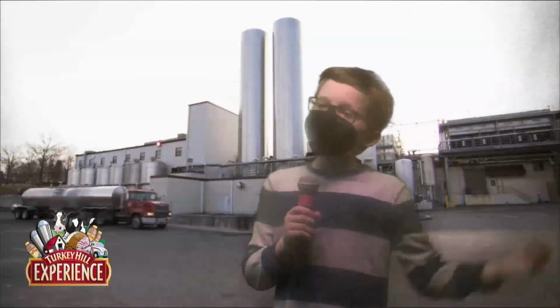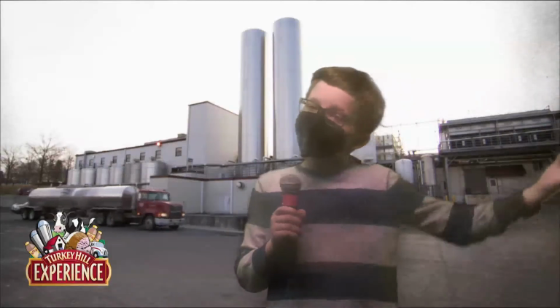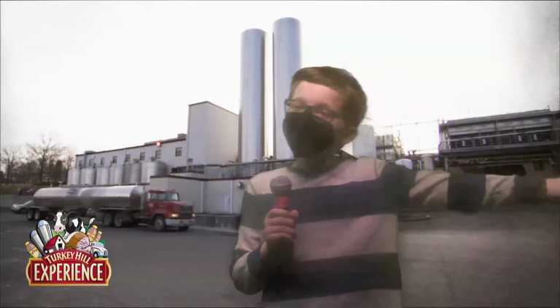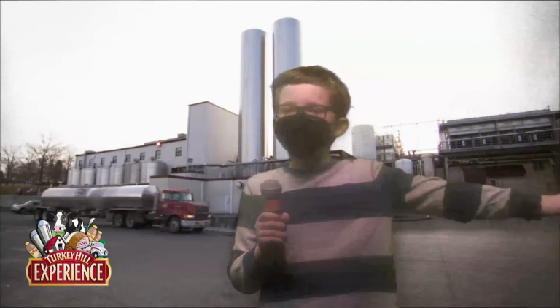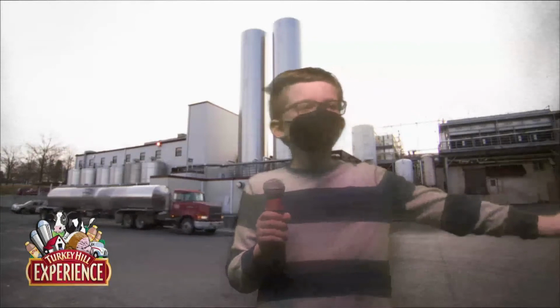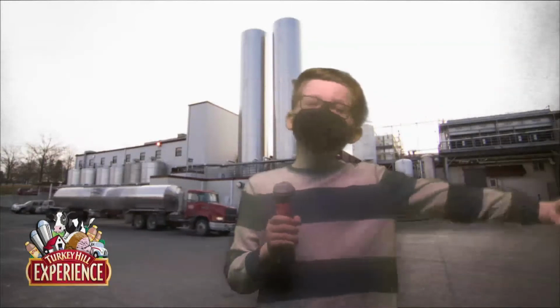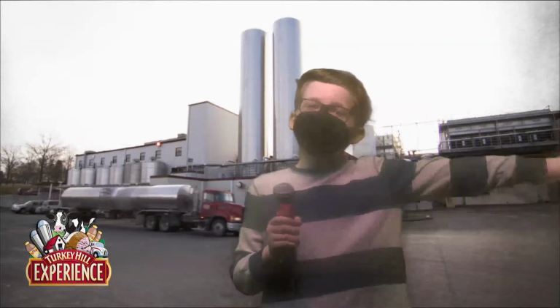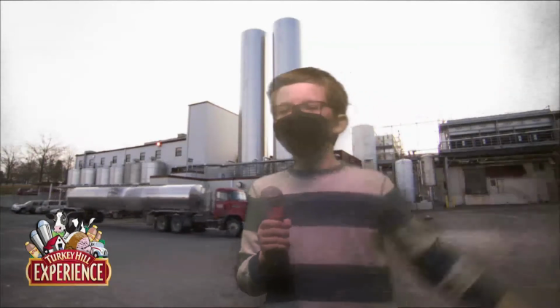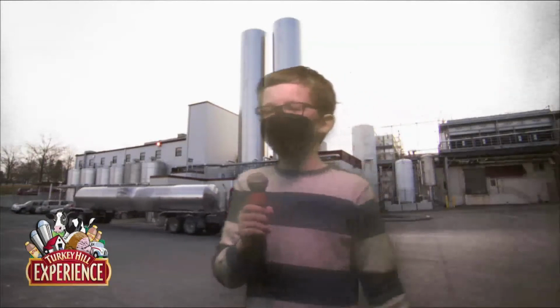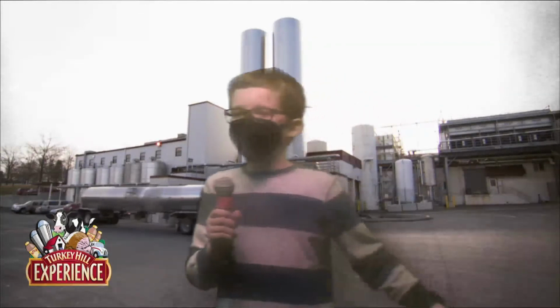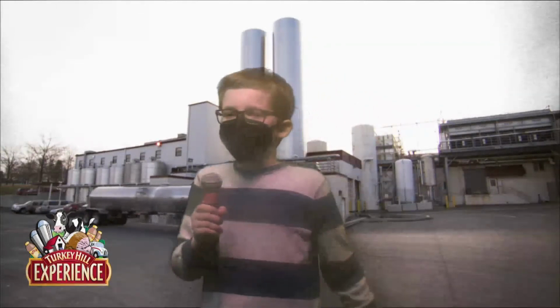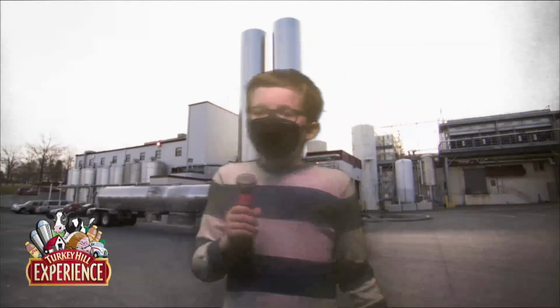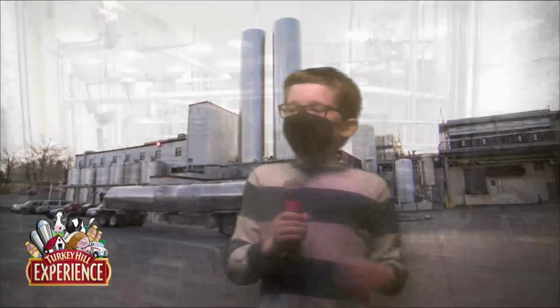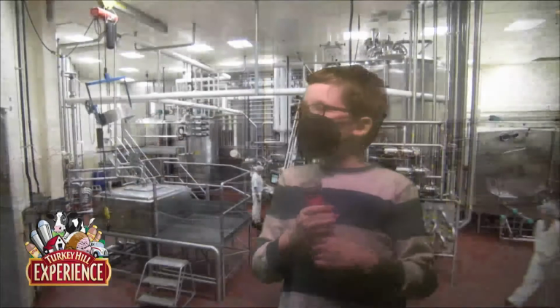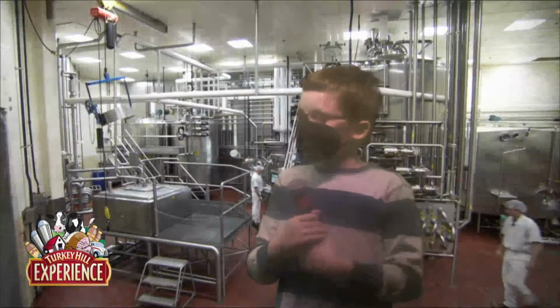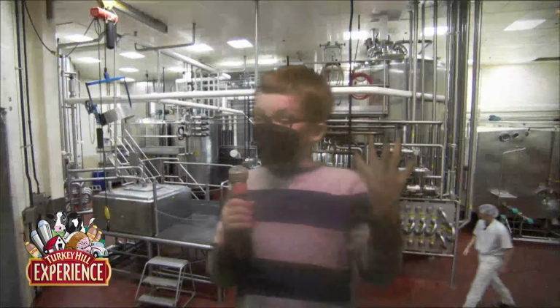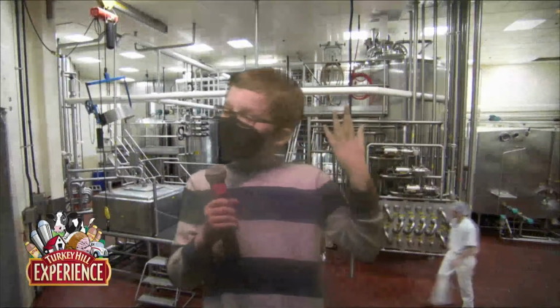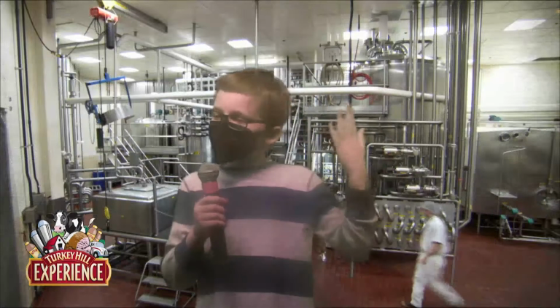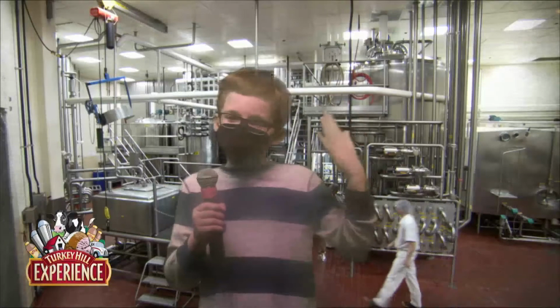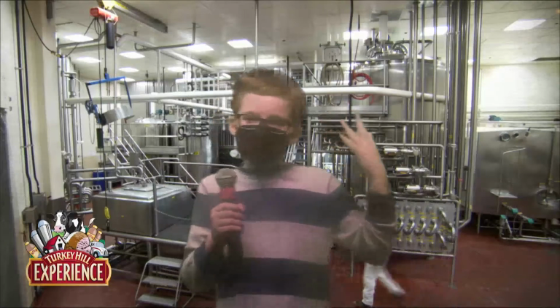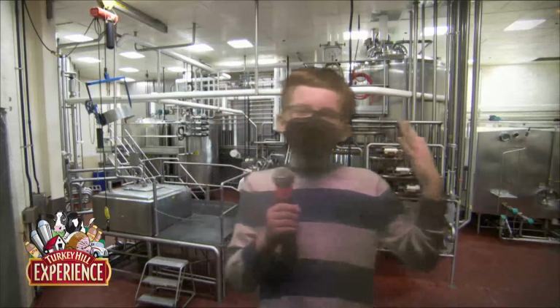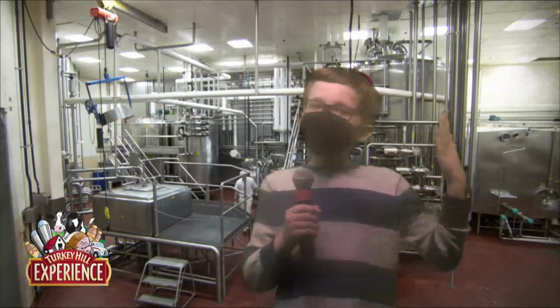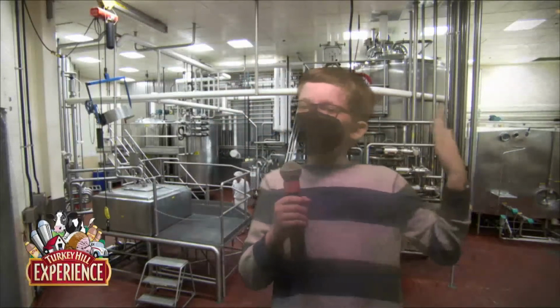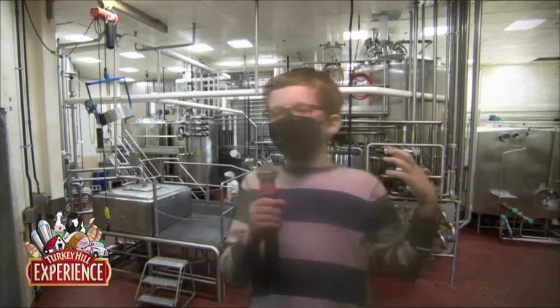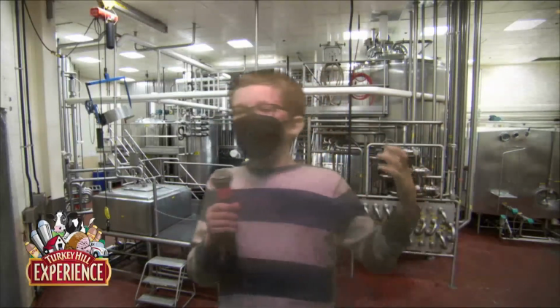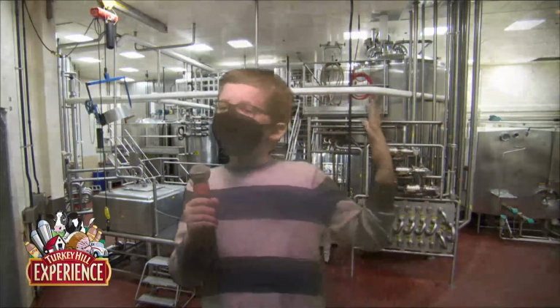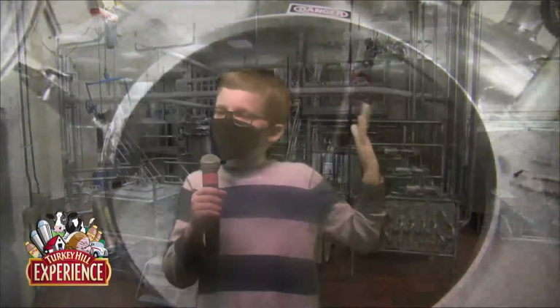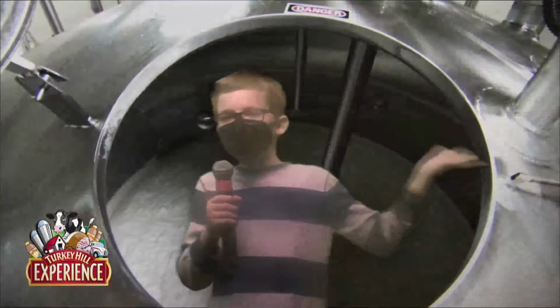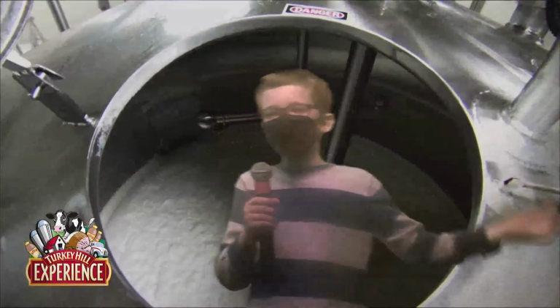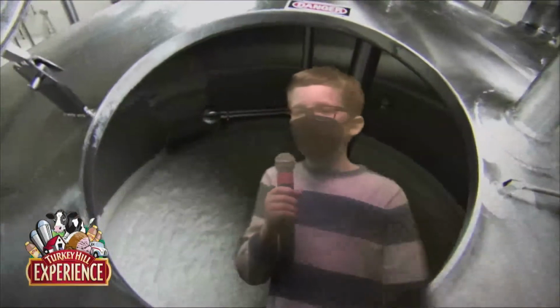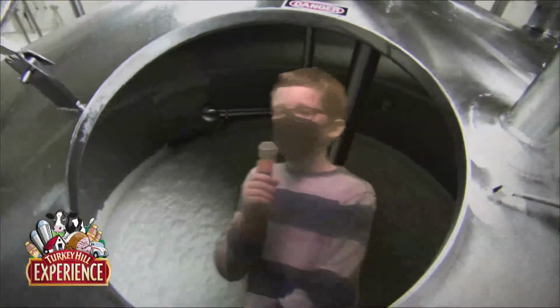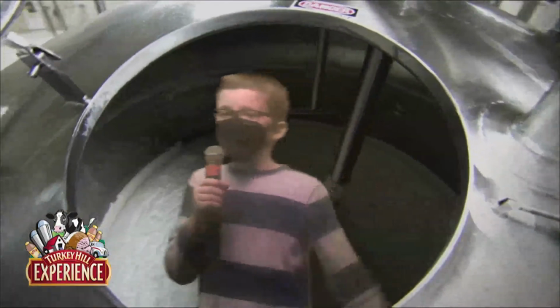At Turkey Hill Experience, I've invented my very own ice cream flavor. I actually created it myself. First, I chose a chocolate mix for the base of the ice cream.